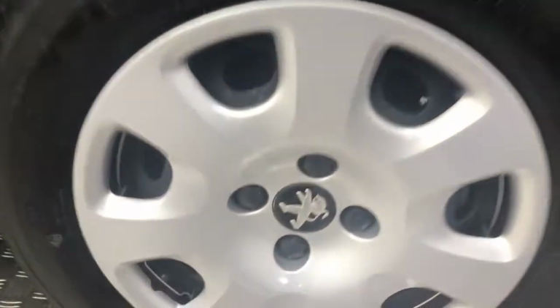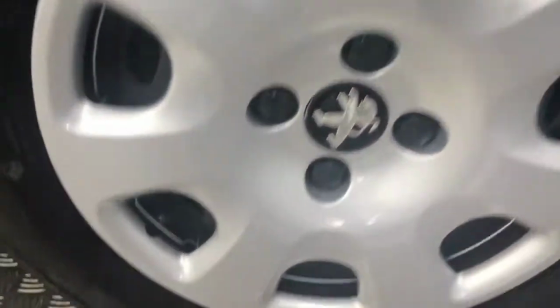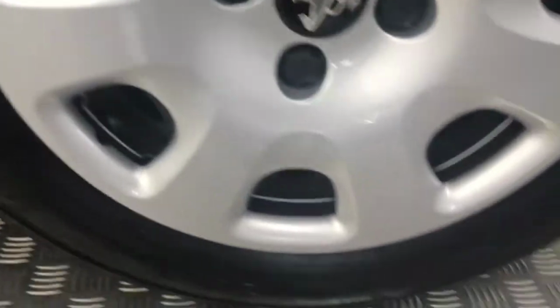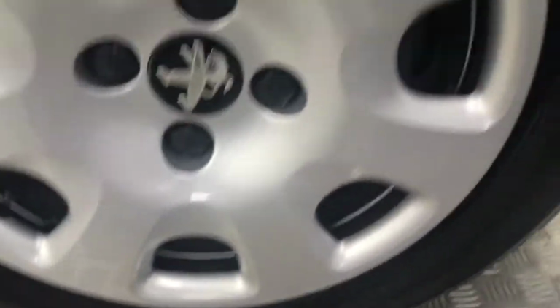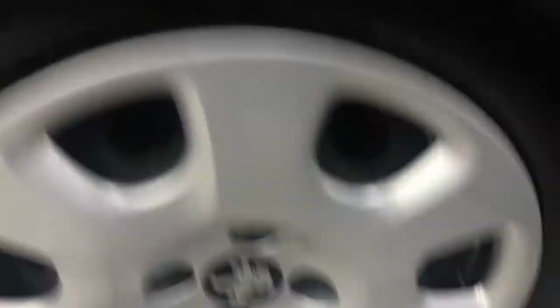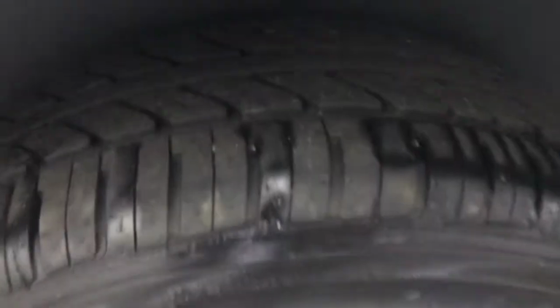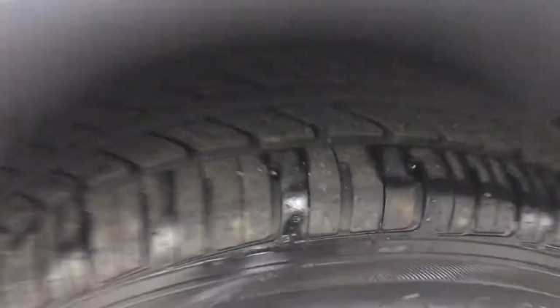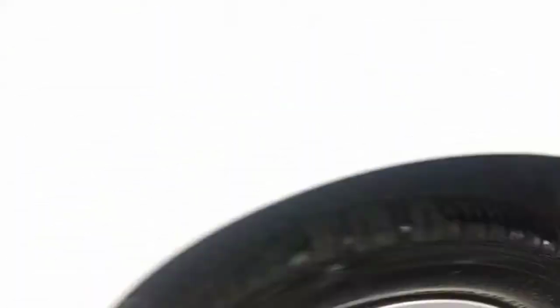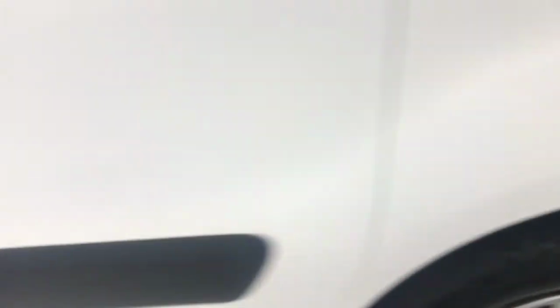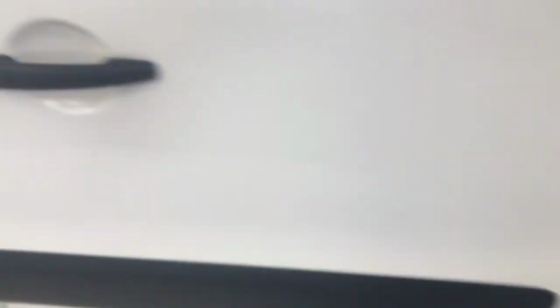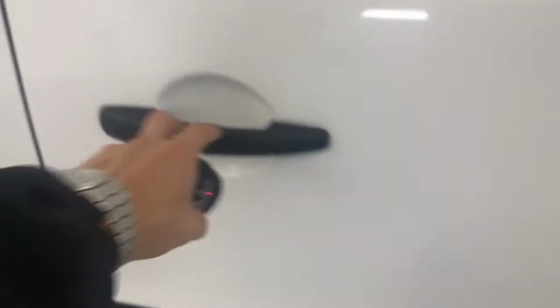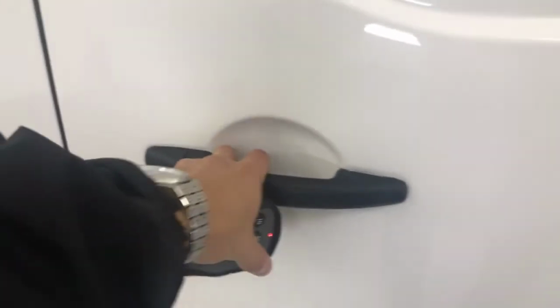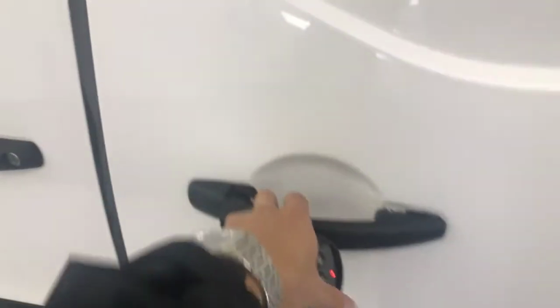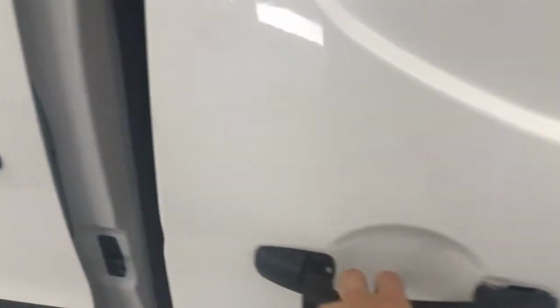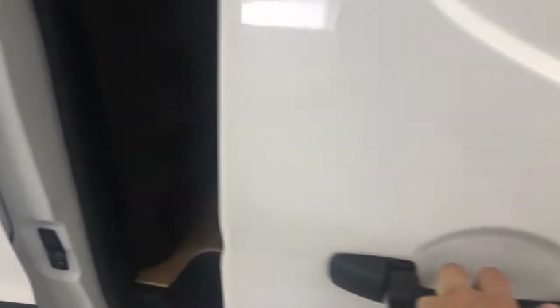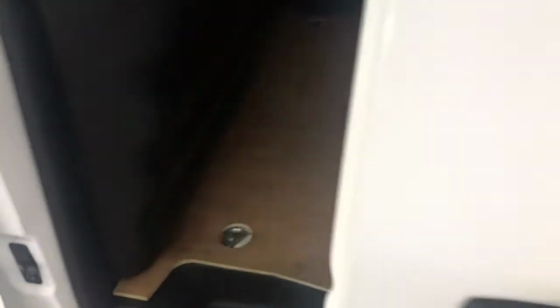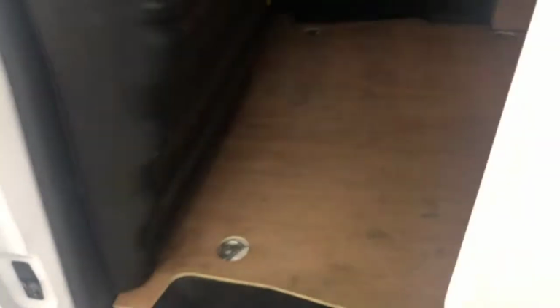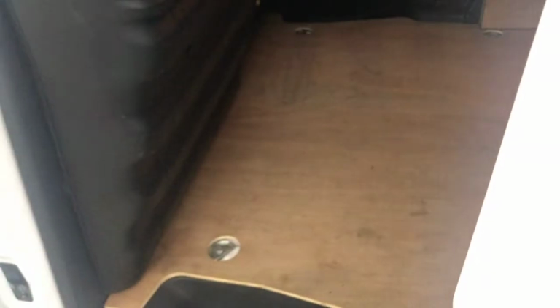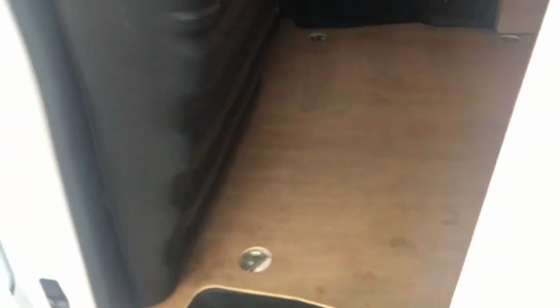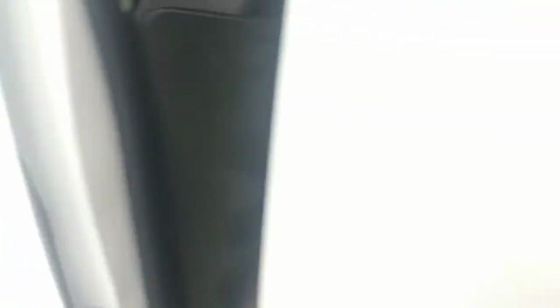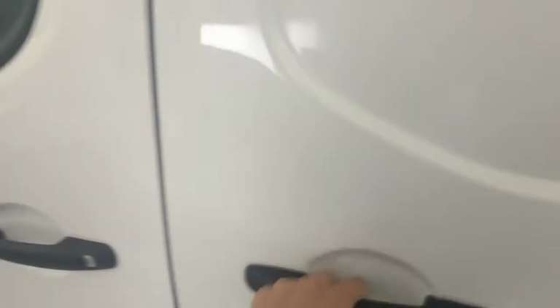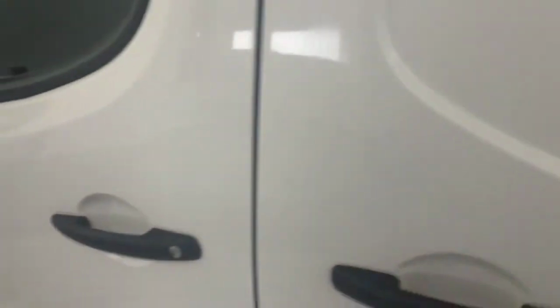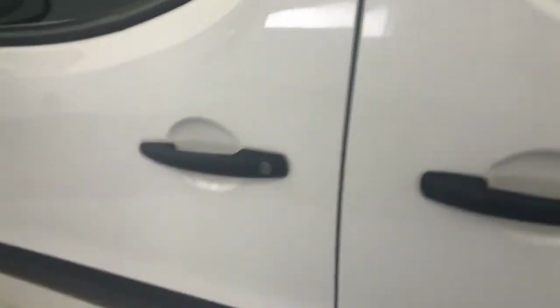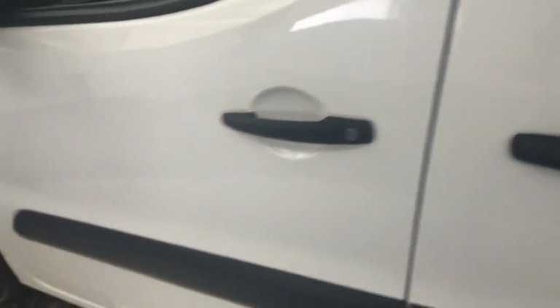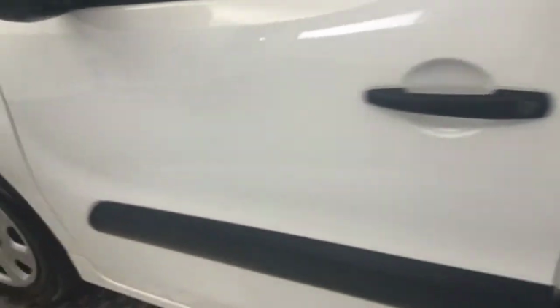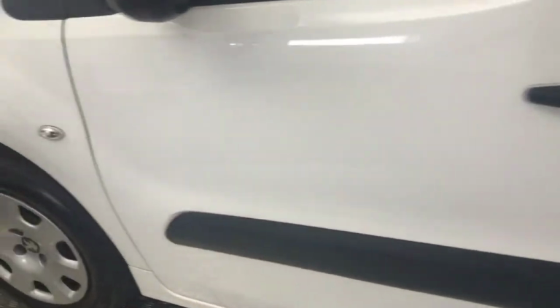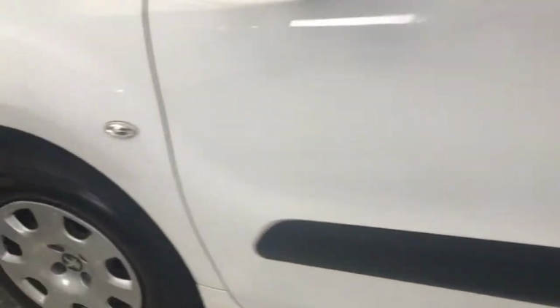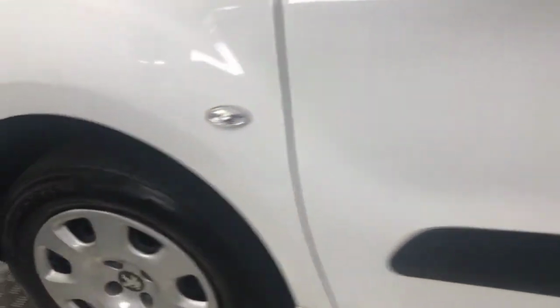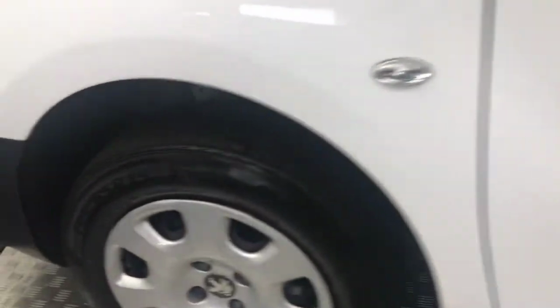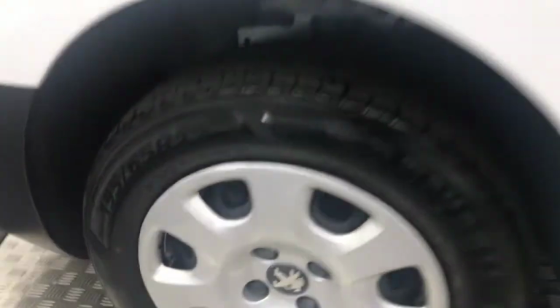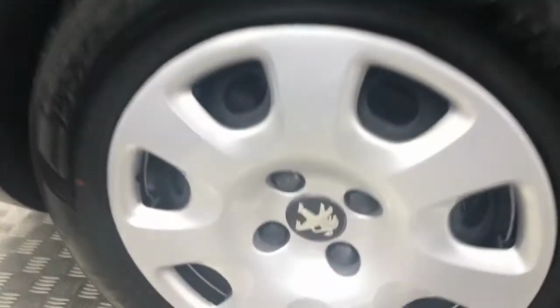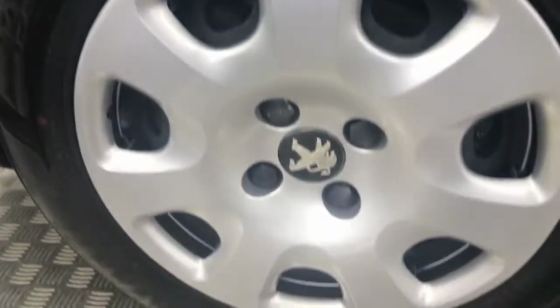Your wheel trims are perfect with loads of life left on that. The sliding door opens nice and easily - it's not stiff or anything like that. And coming down there's your final wheel there.